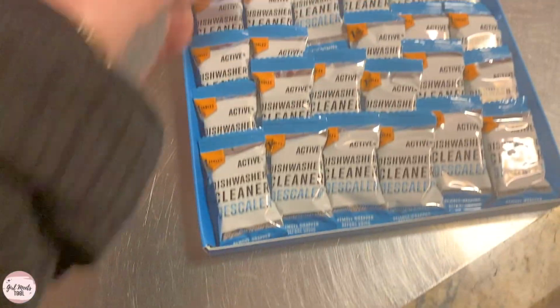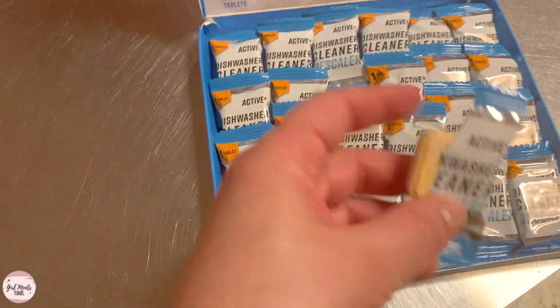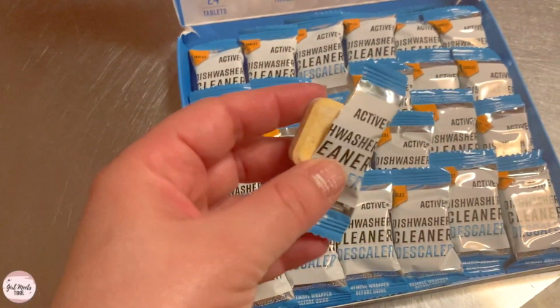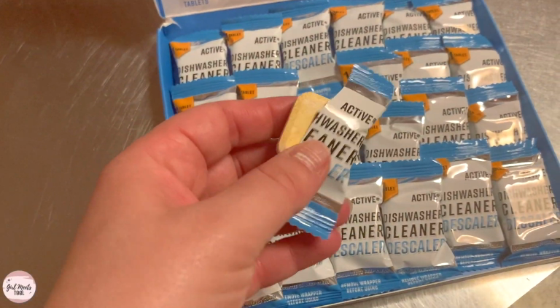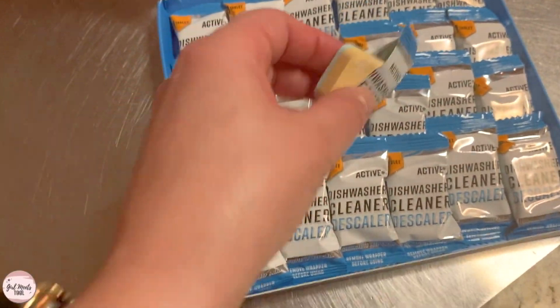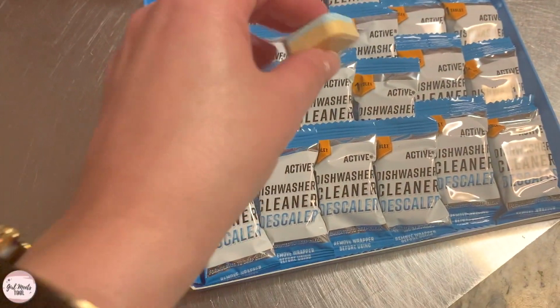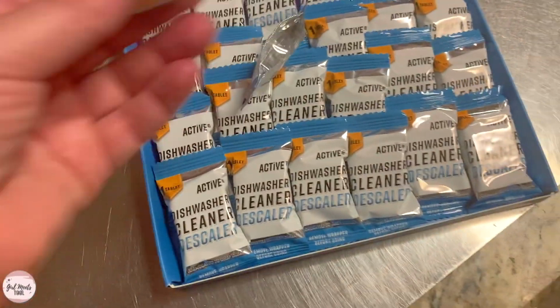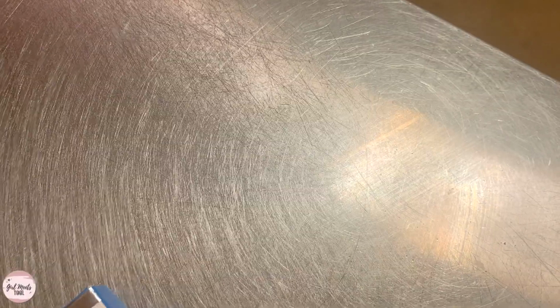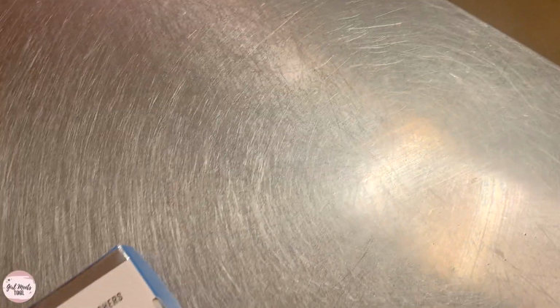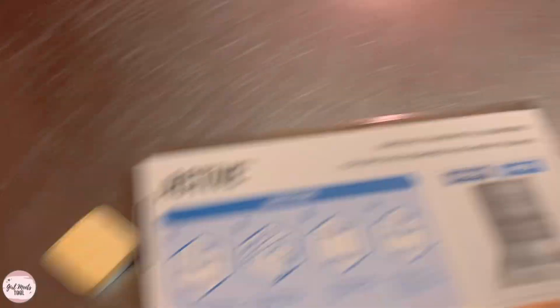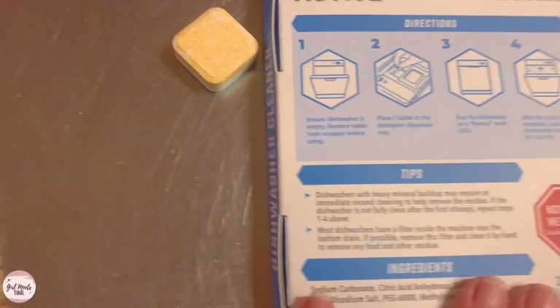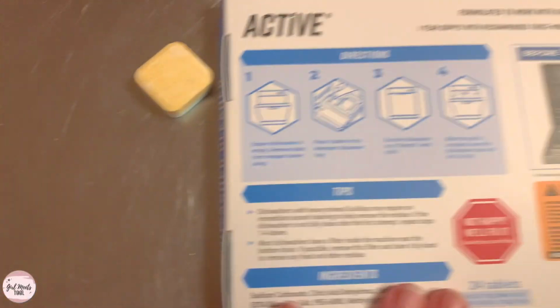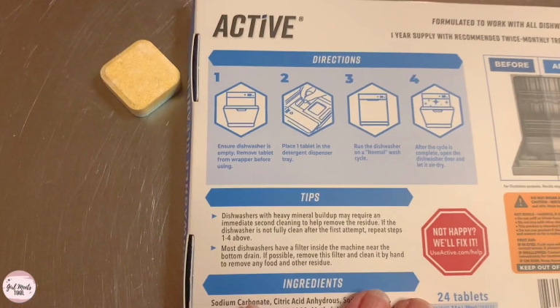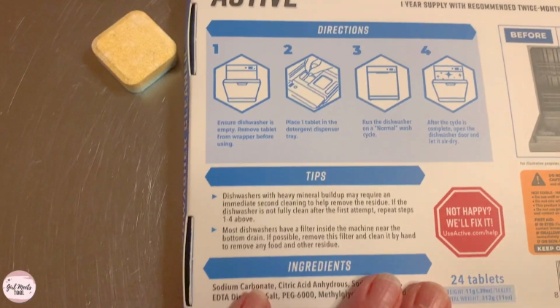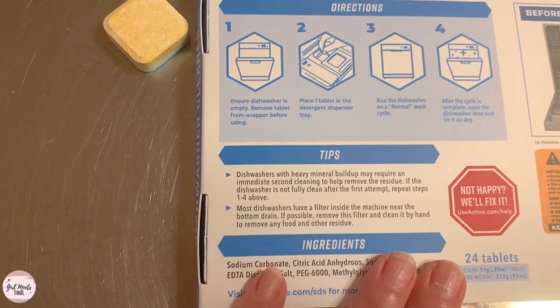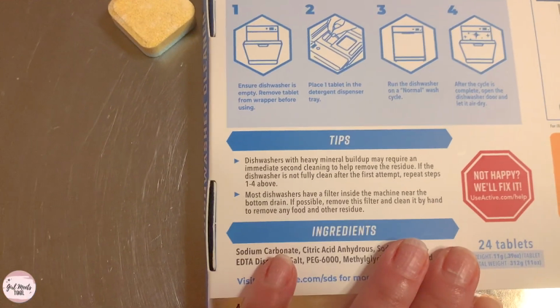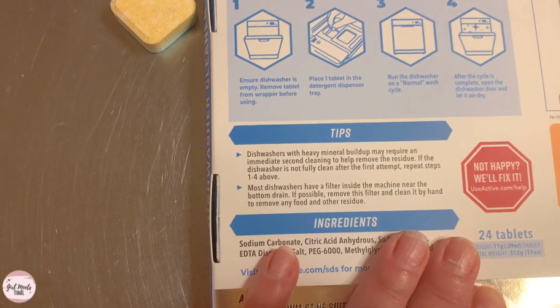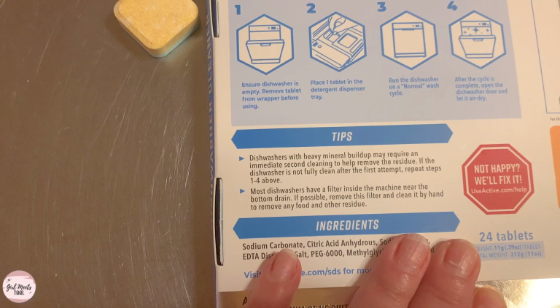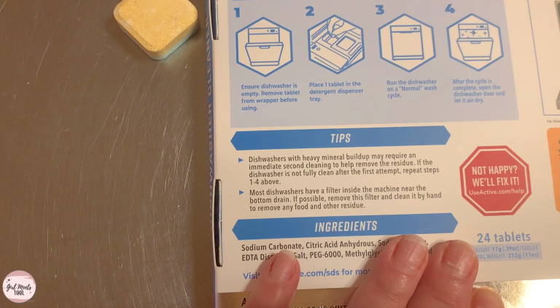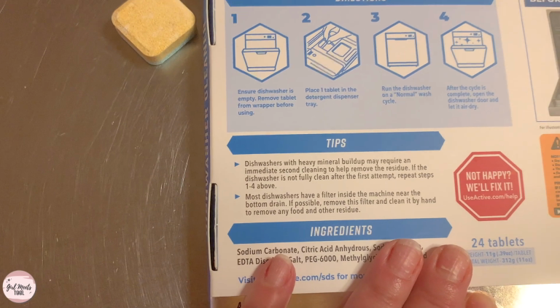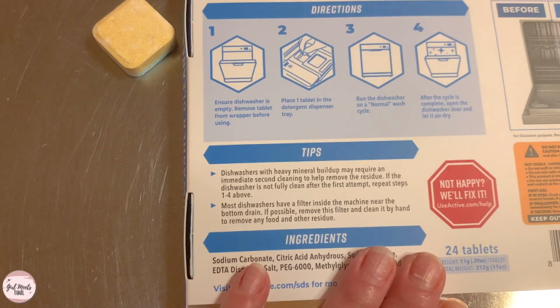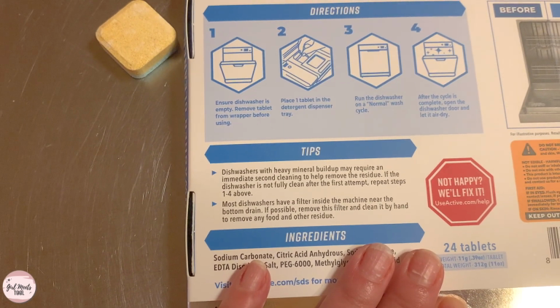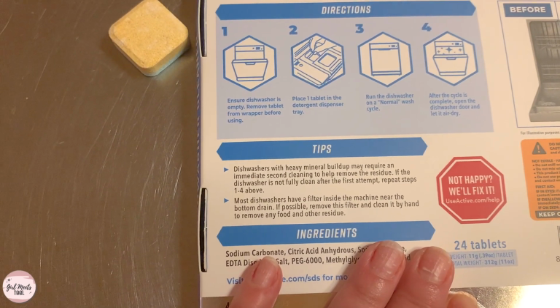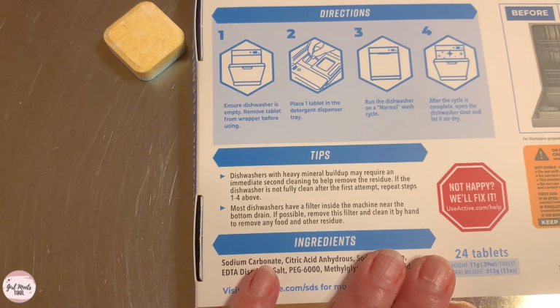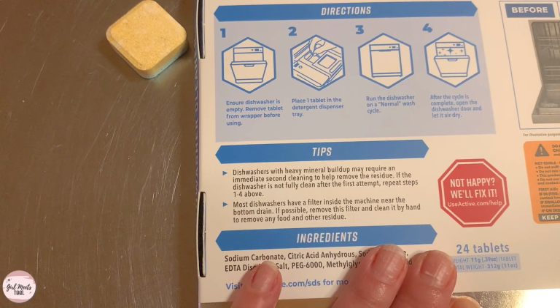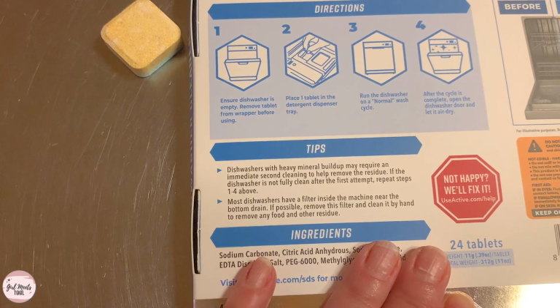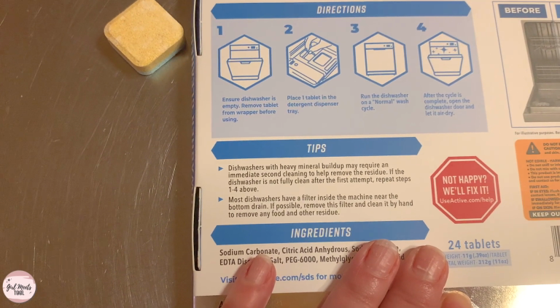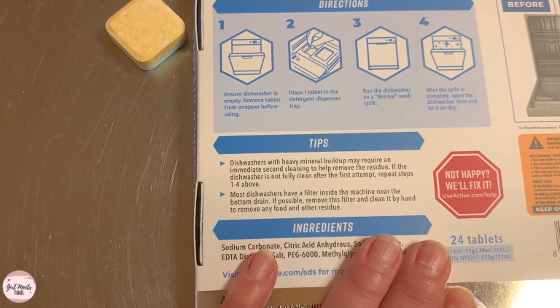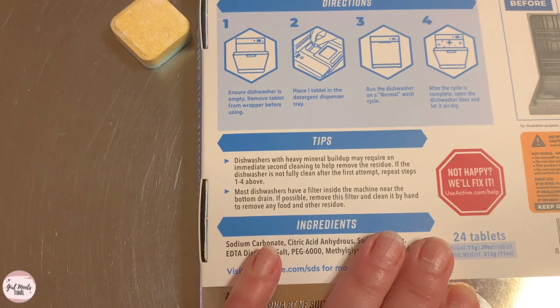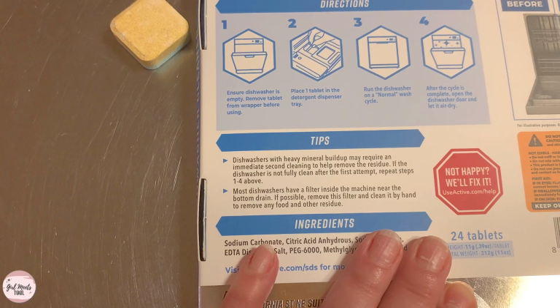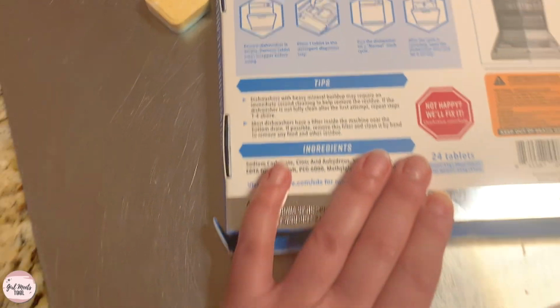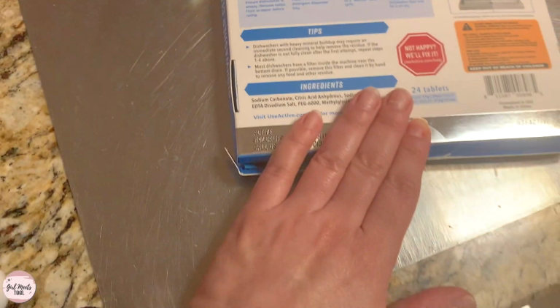I opened one in my unboxing video so we're going to throw this in there. Make sure the dishwasher is empty. Remove tablet from wrapping paper. Place tablet in the detergent dispenser tray and run the dishwasher as normal. After the cycle is complete, open the dishwasher door and let it air dry.